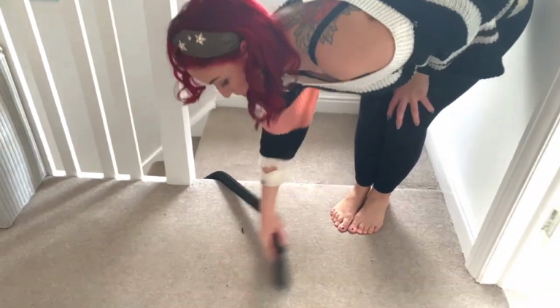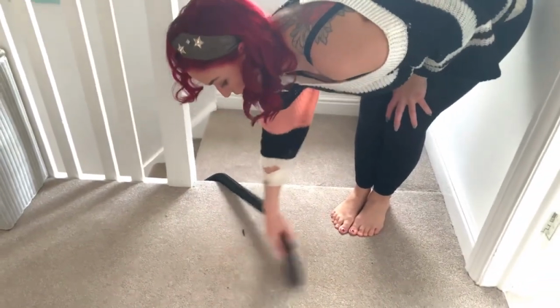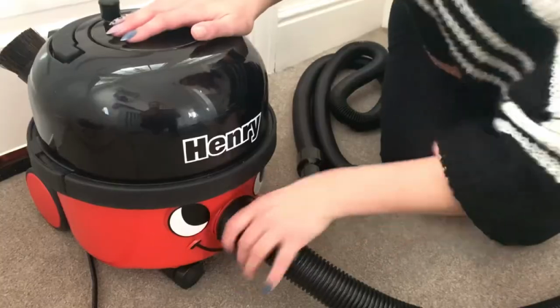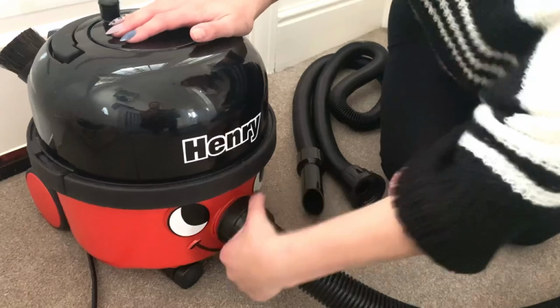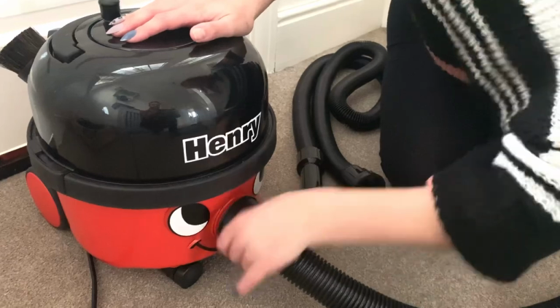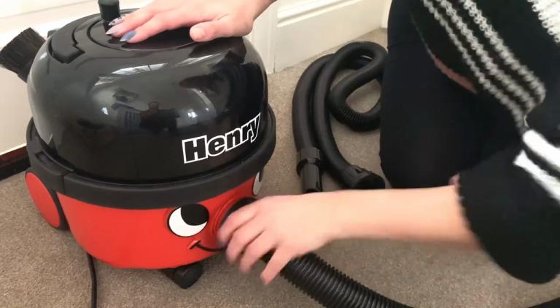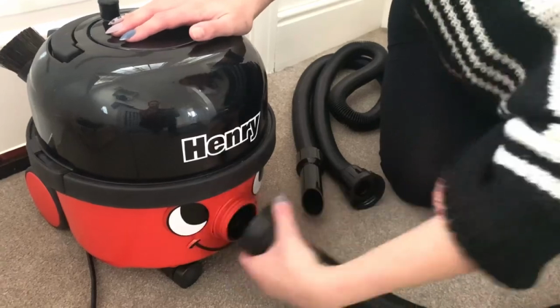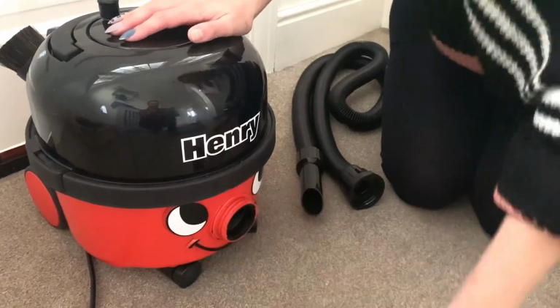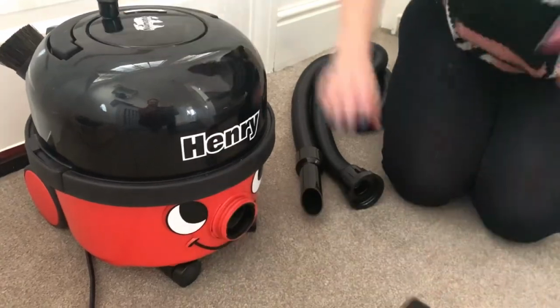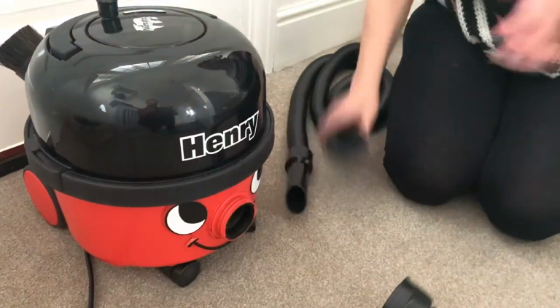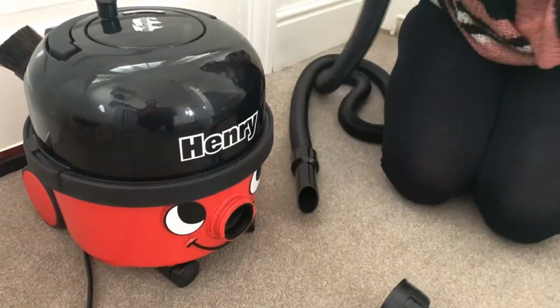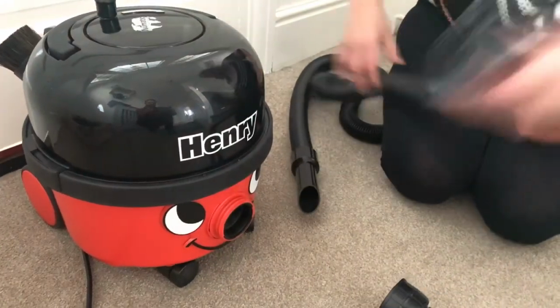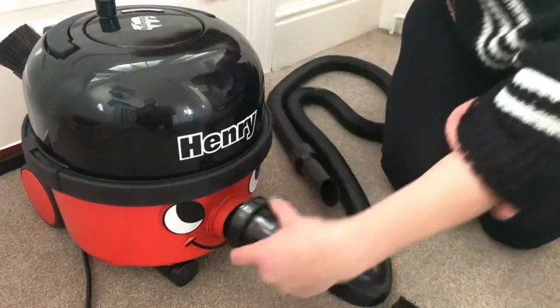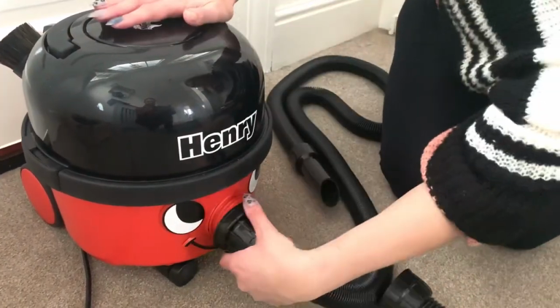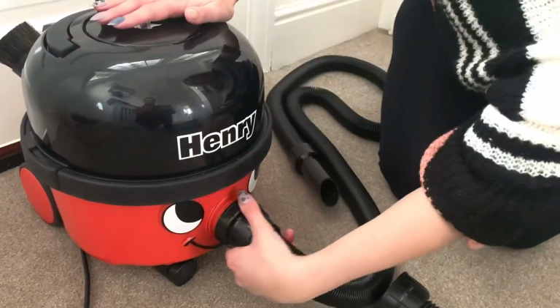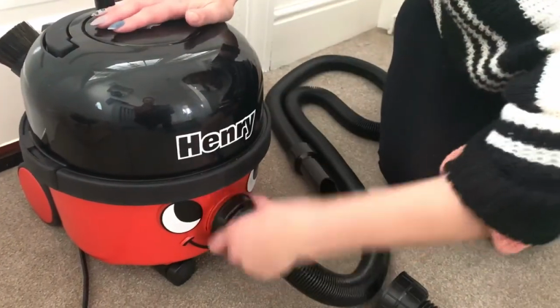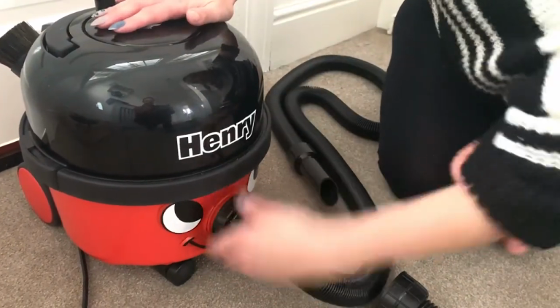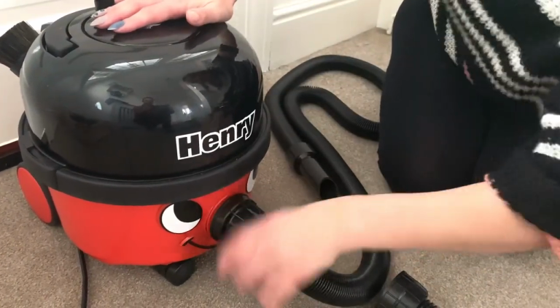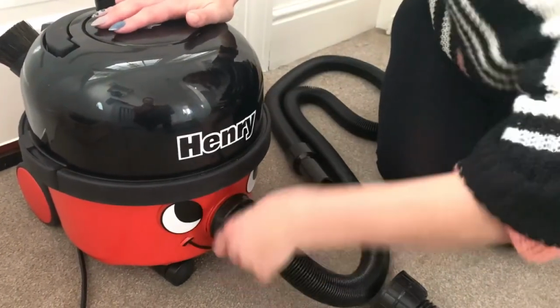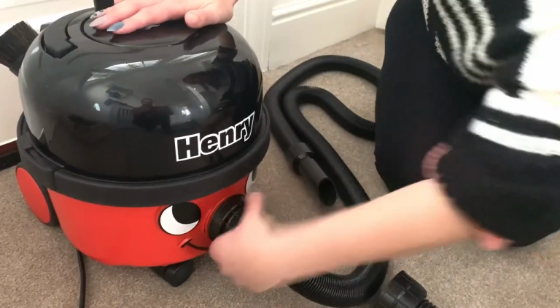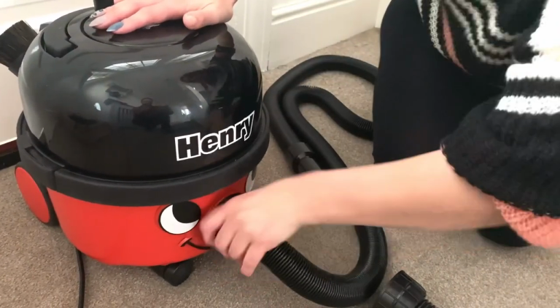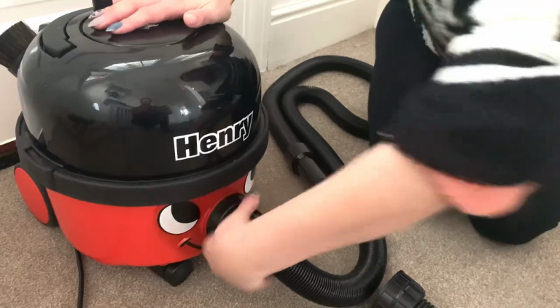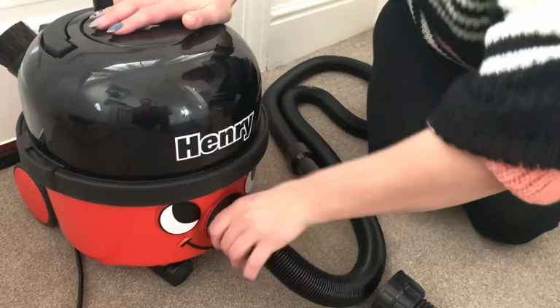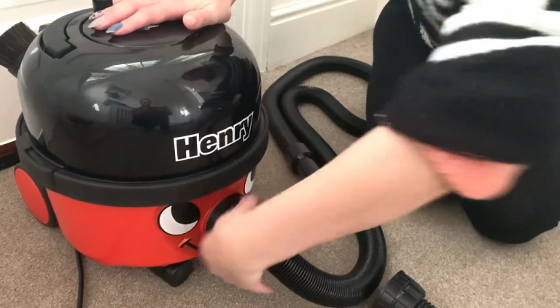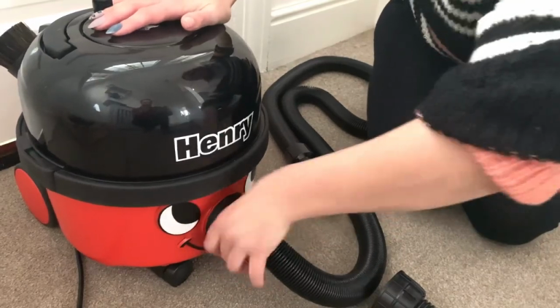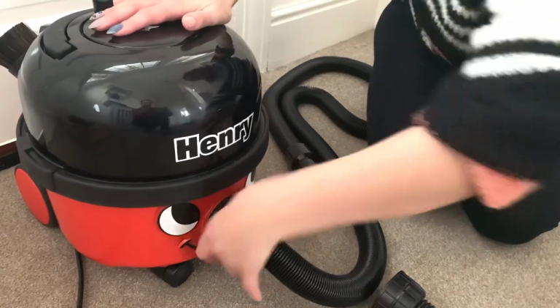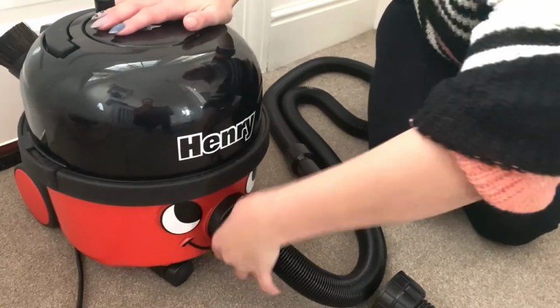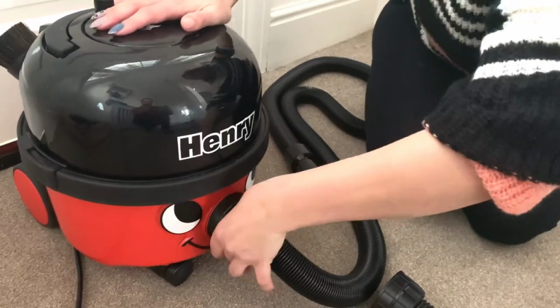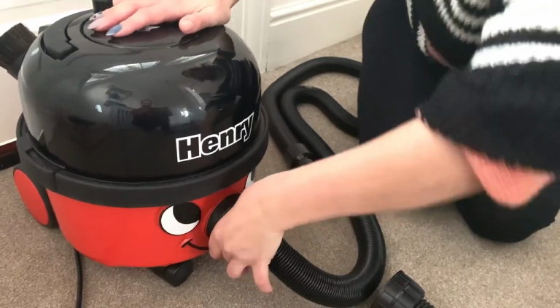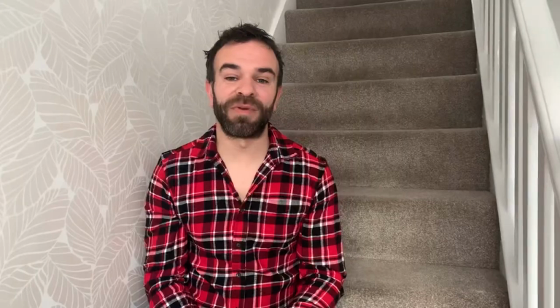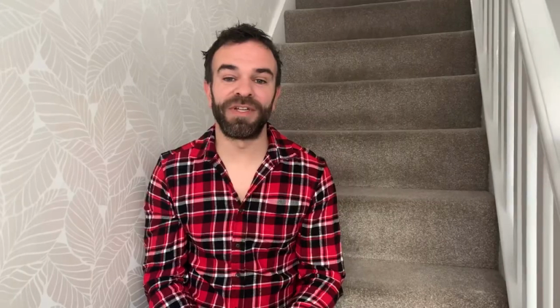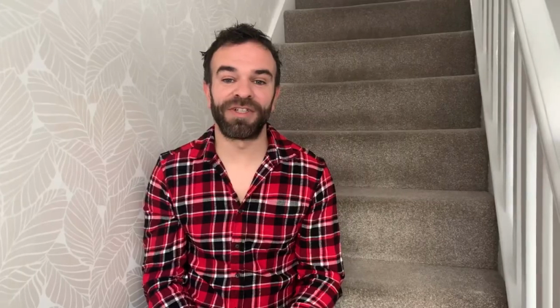The hose is made to replace your existing hose, so if you want to make your vacuum life easier, go to henrybags.co.uk where this is available with free UK shipping.